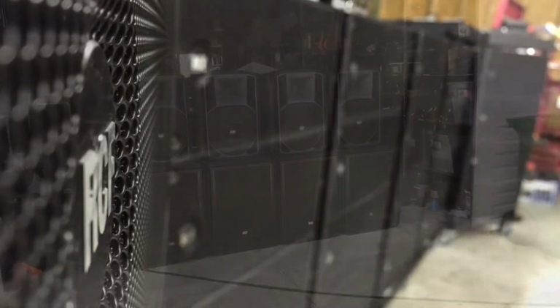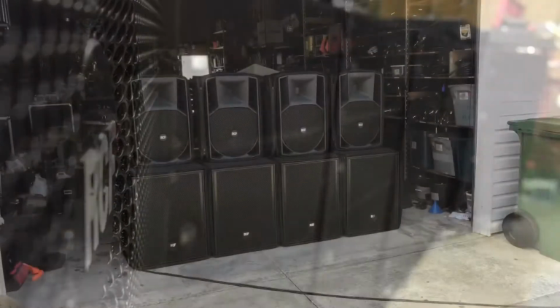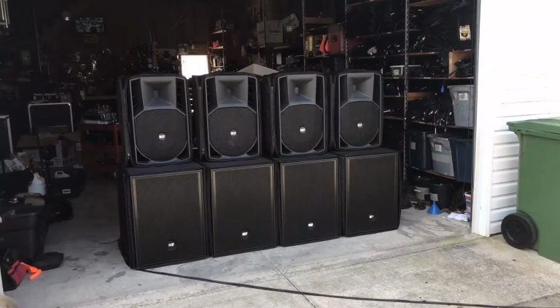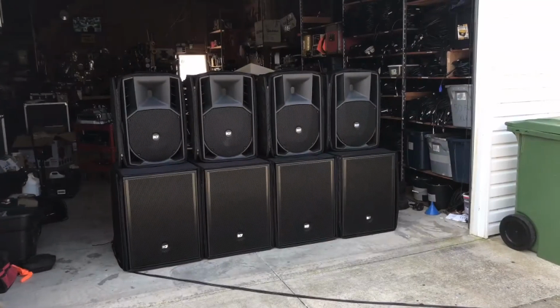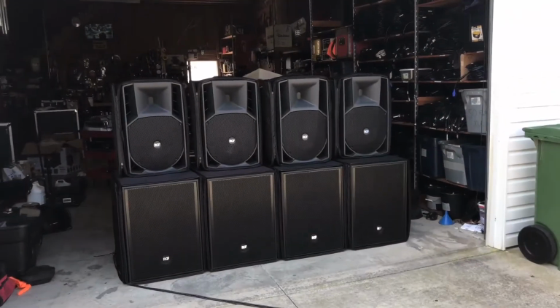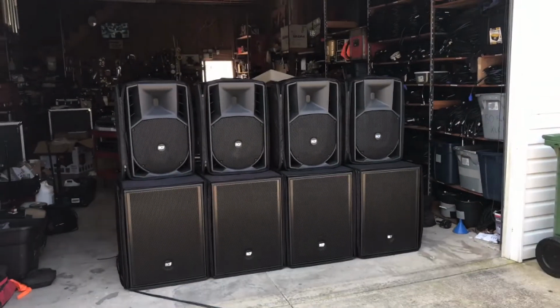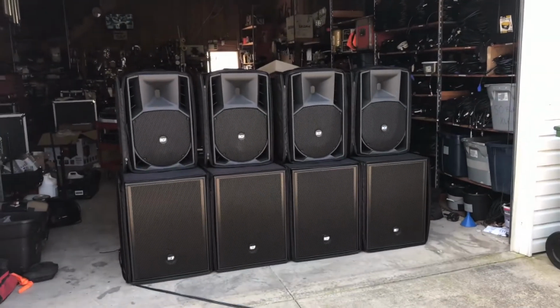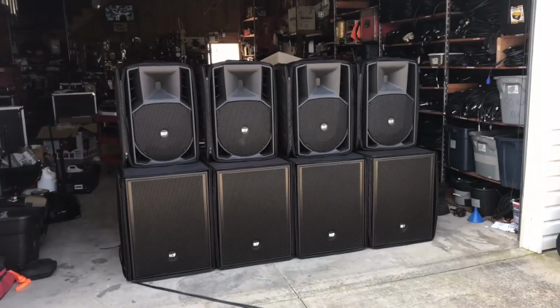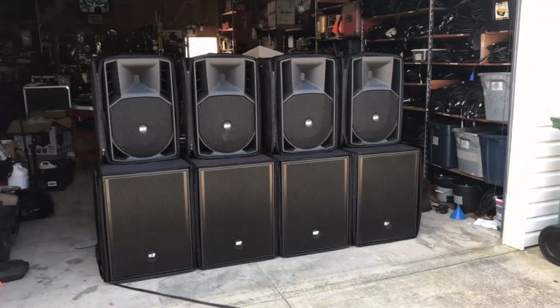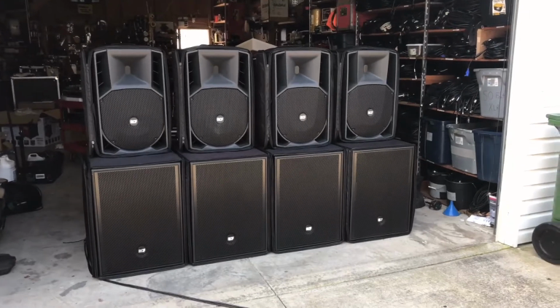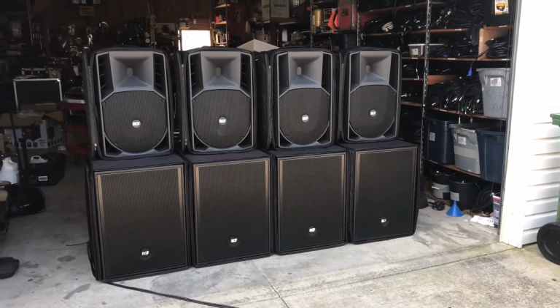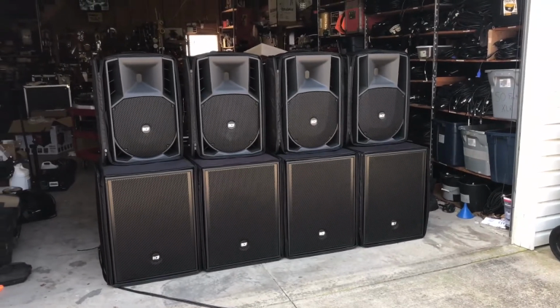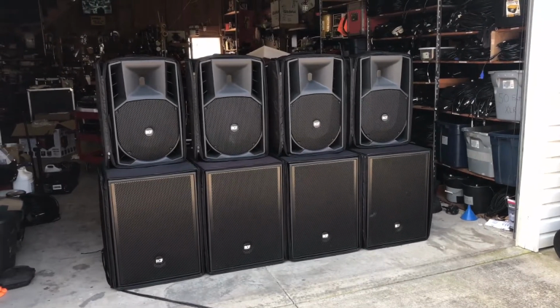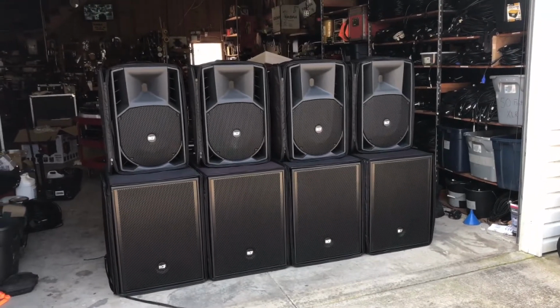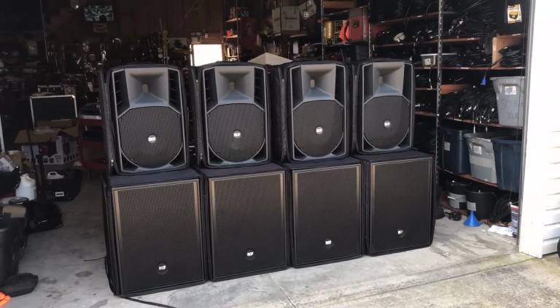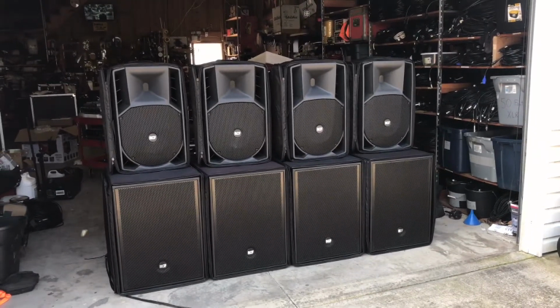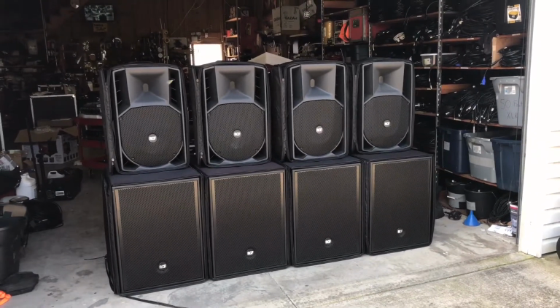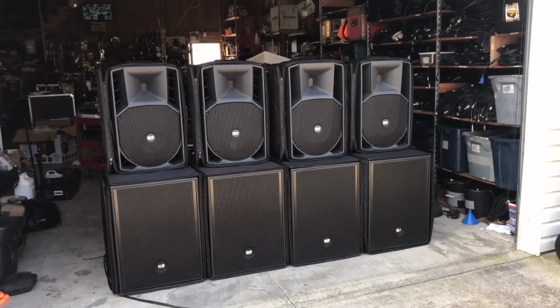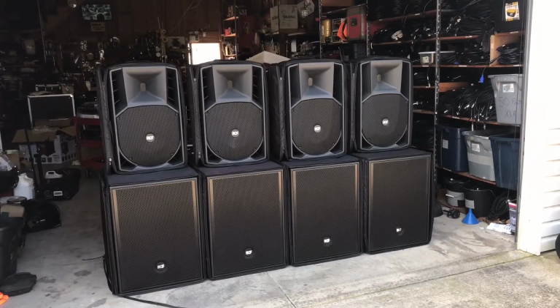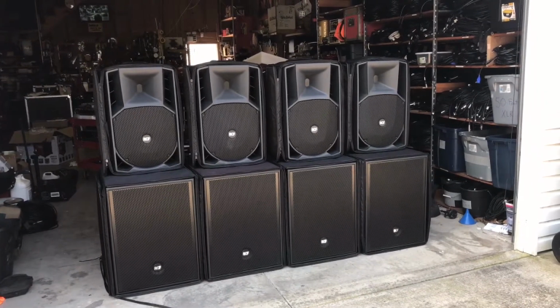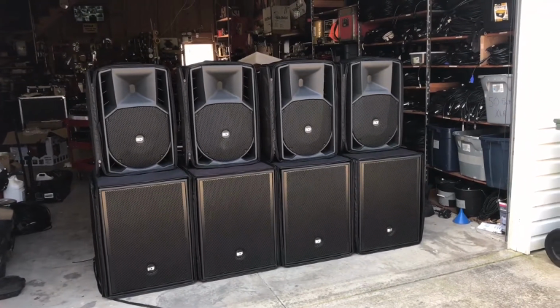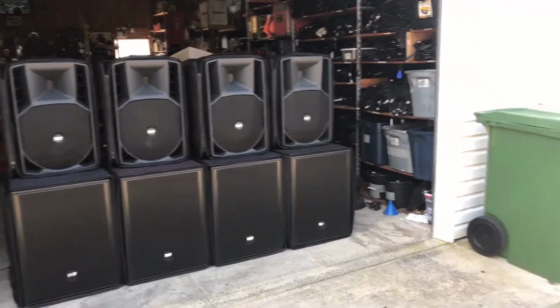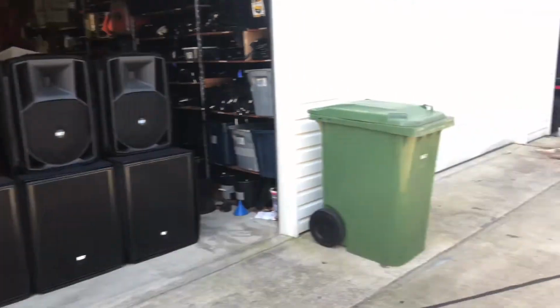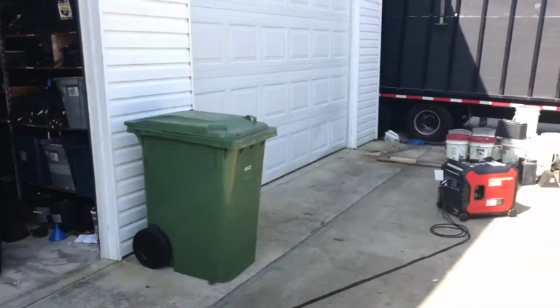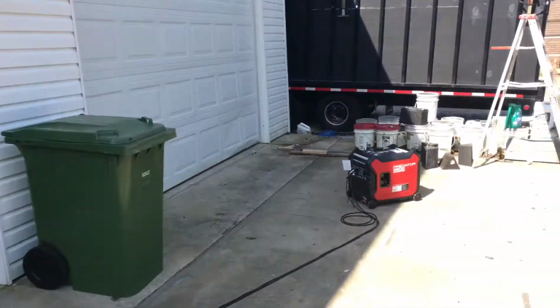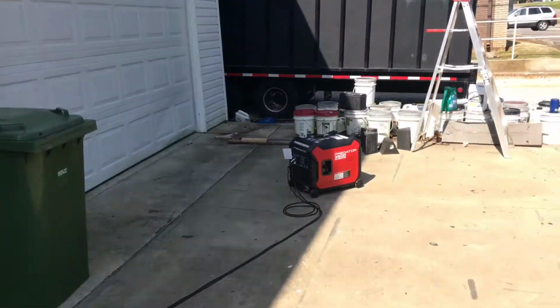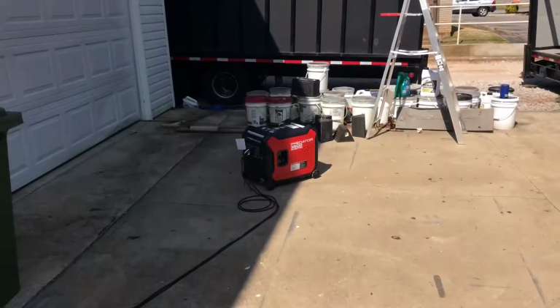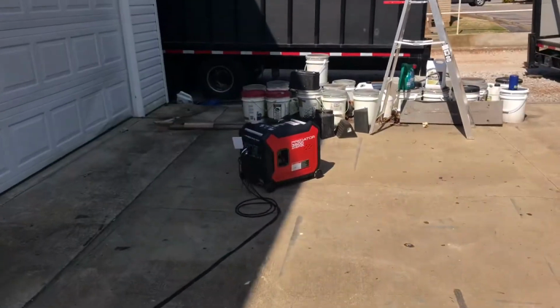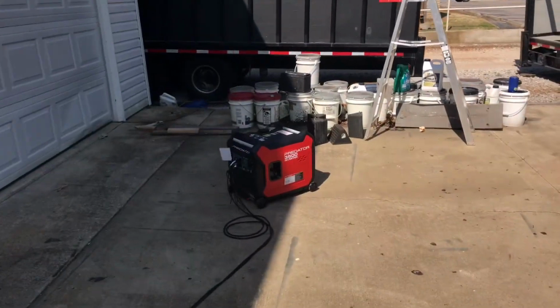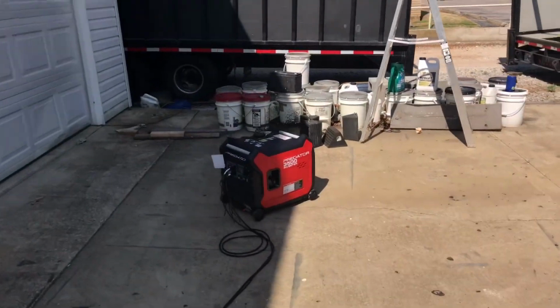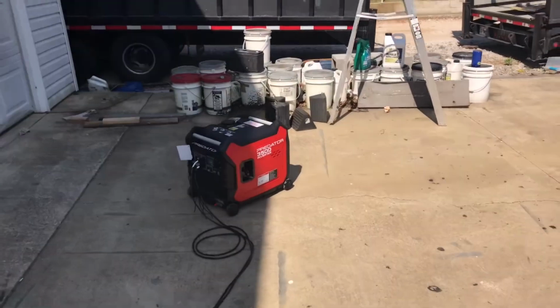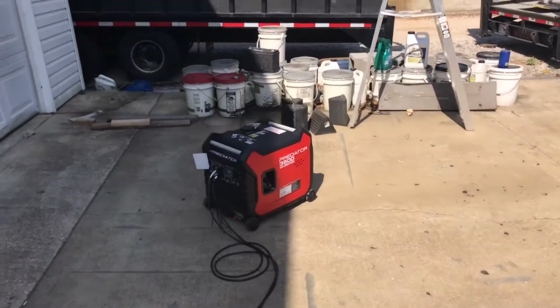Today we're going to be running this RCF system, which consists of four 8300s and four ART735s, and we're going to be running it all off of this one Predator Generator.